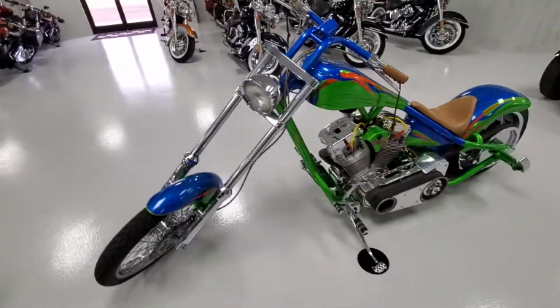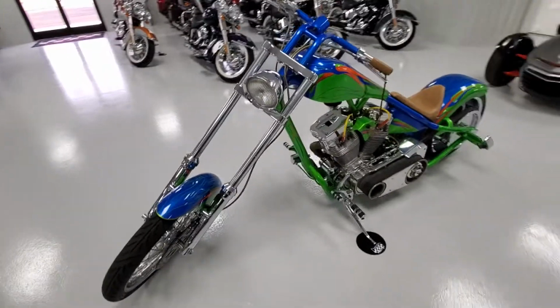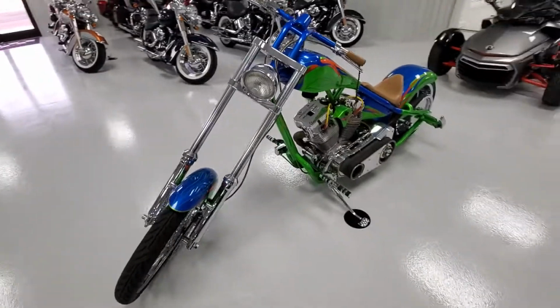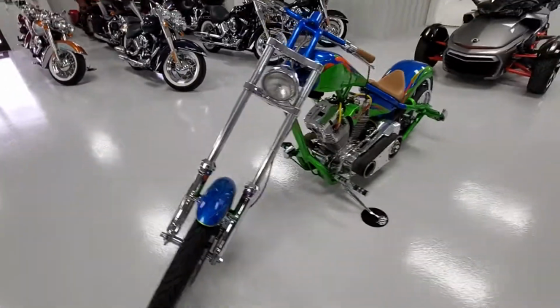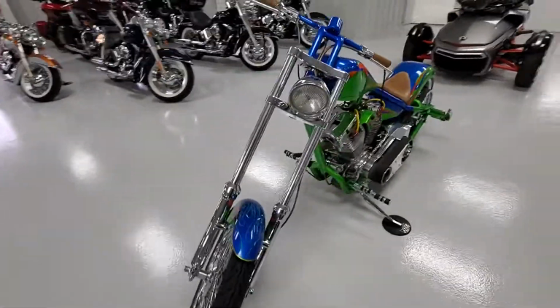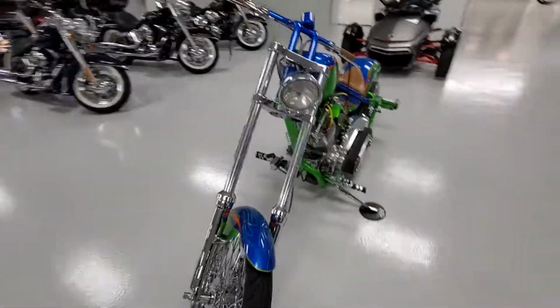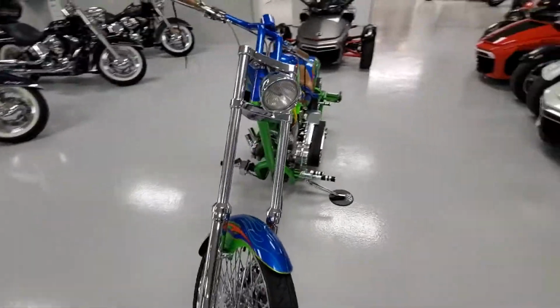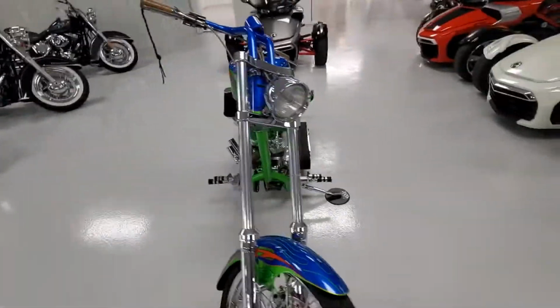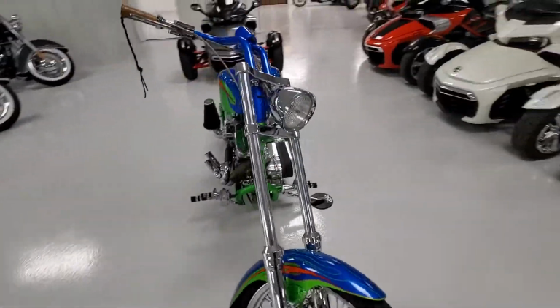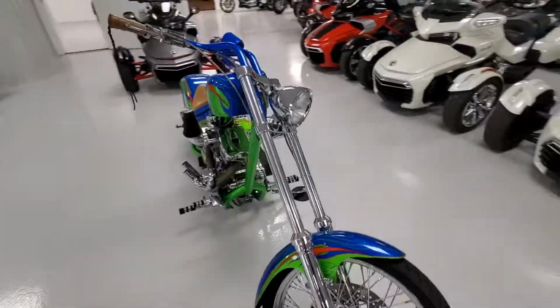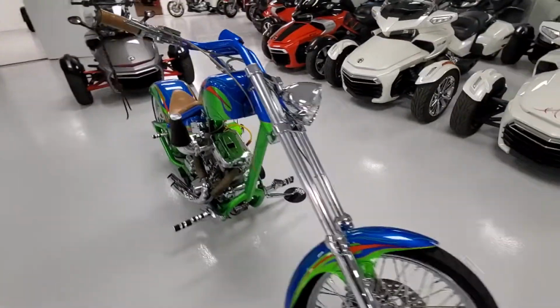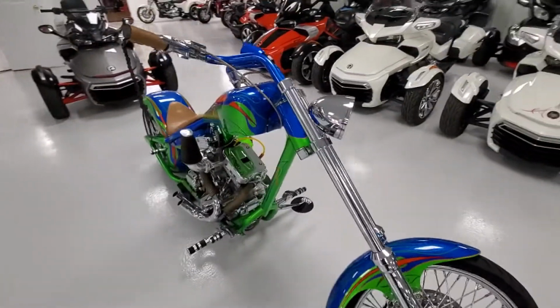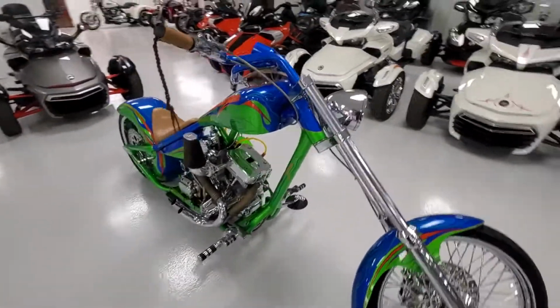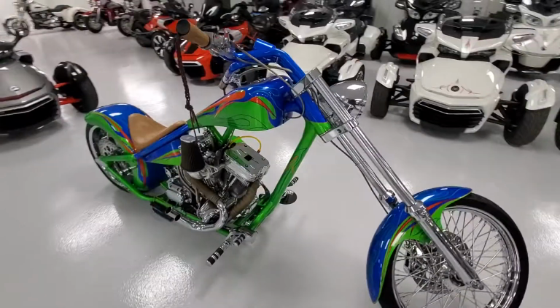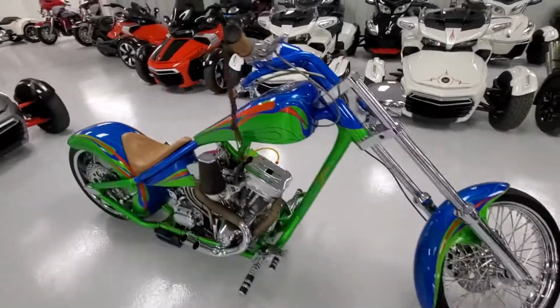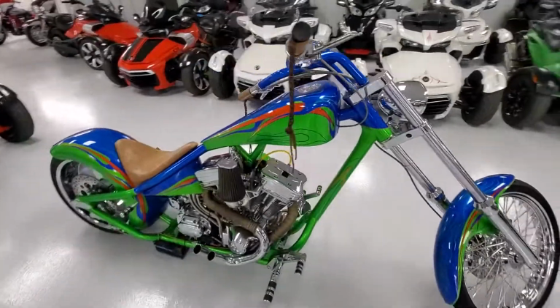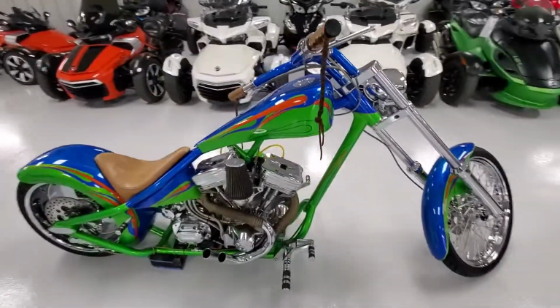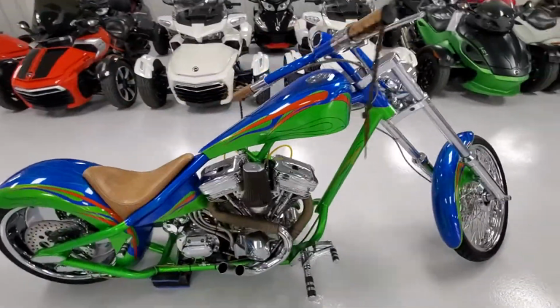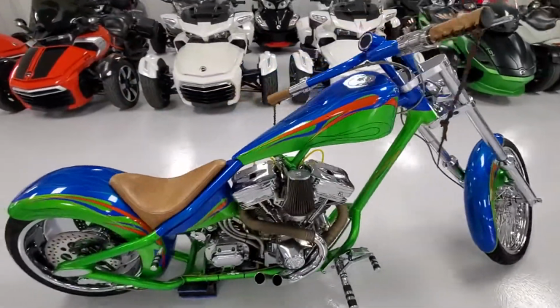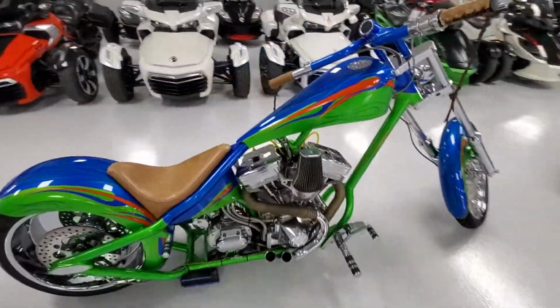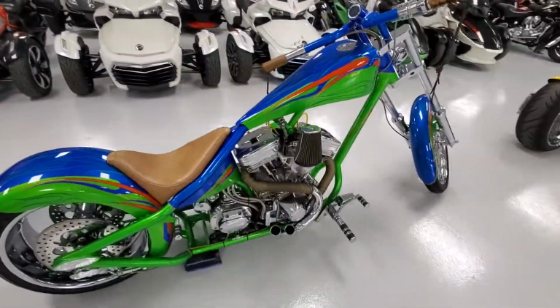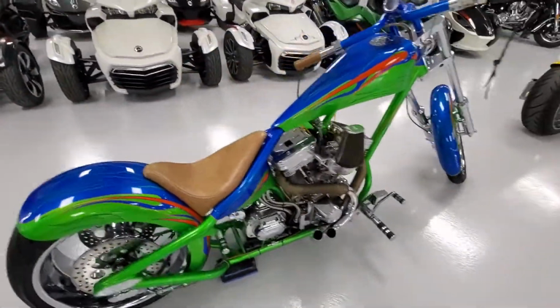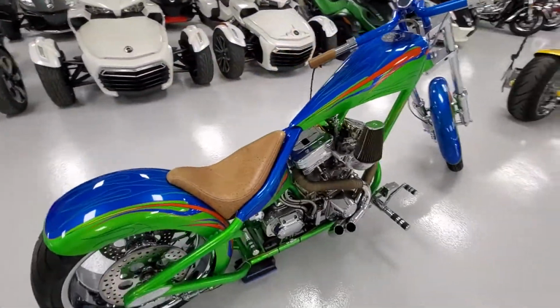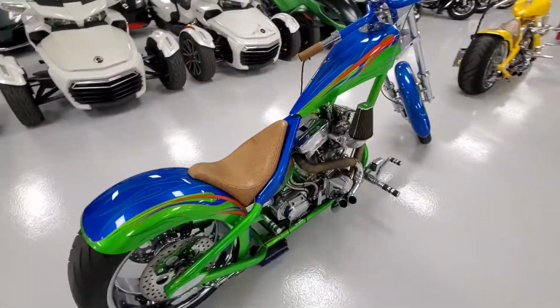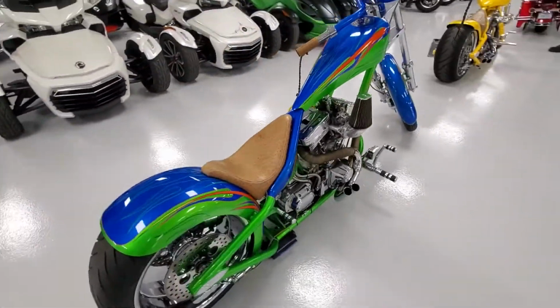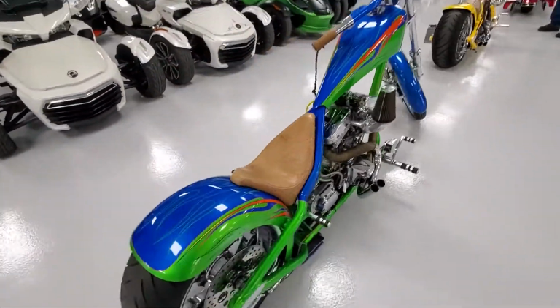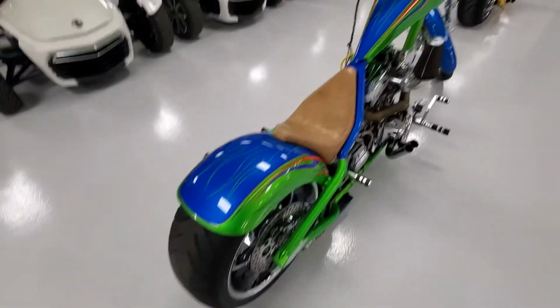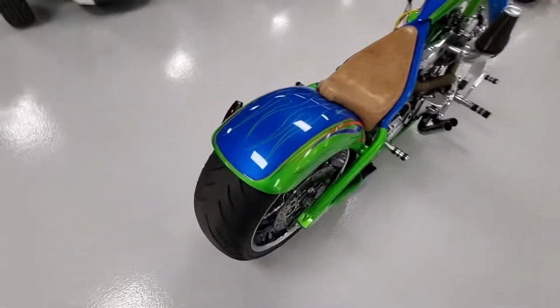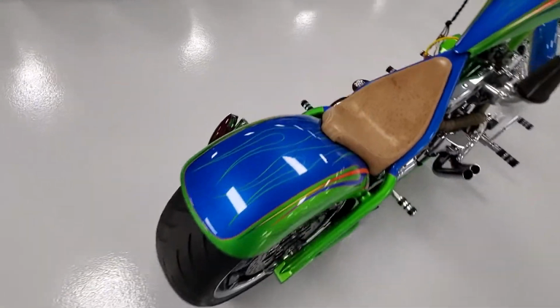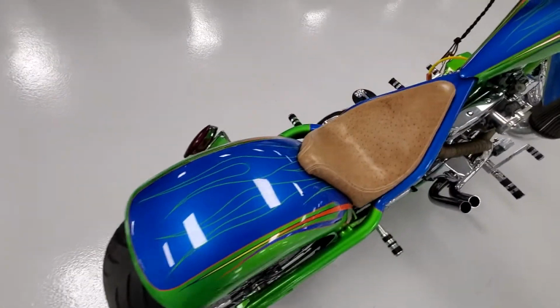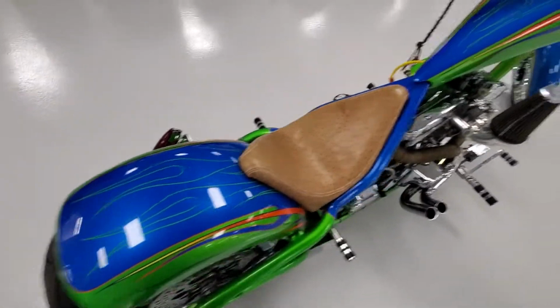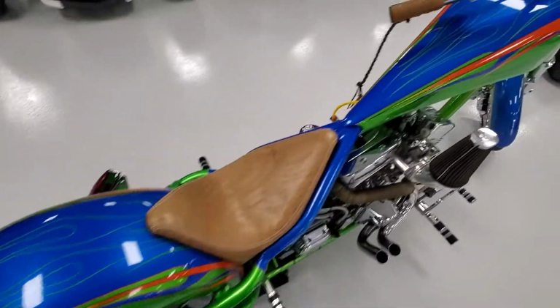Beautiful bike — do a quick walk around here. Custom ostrich leather seat, paintwork is in great shape.